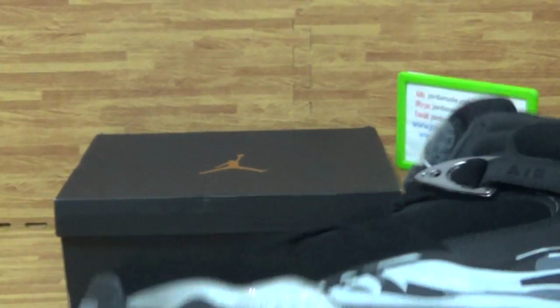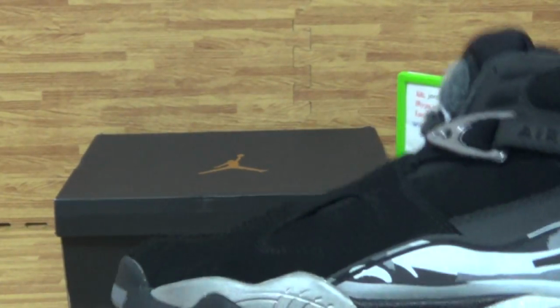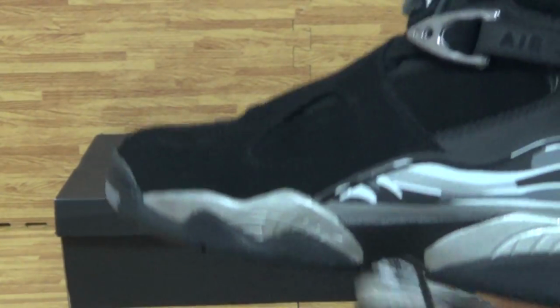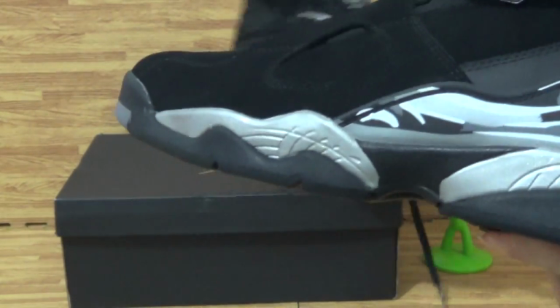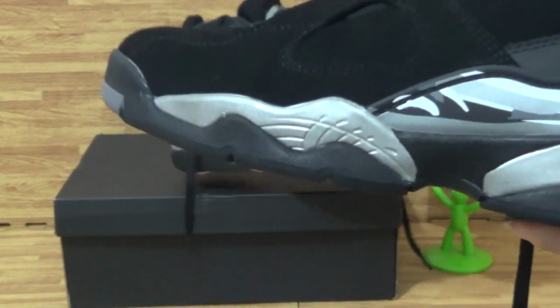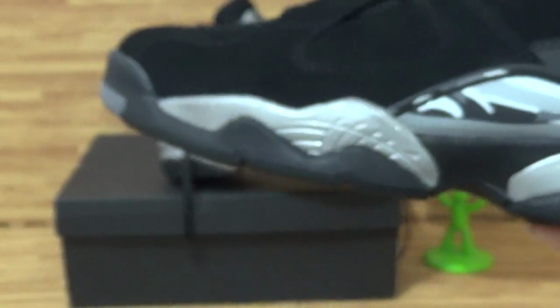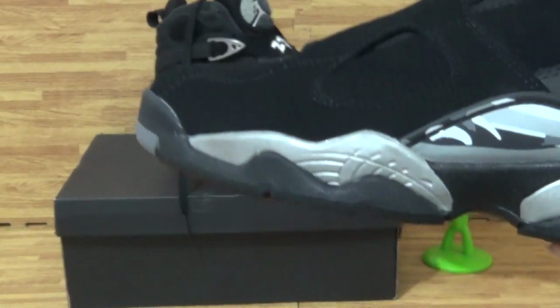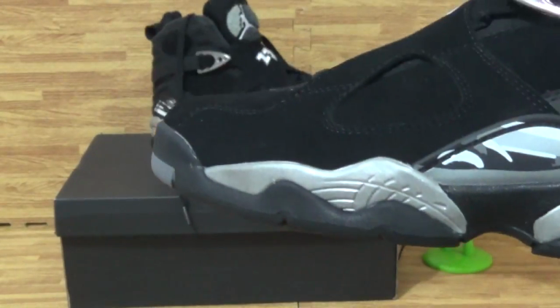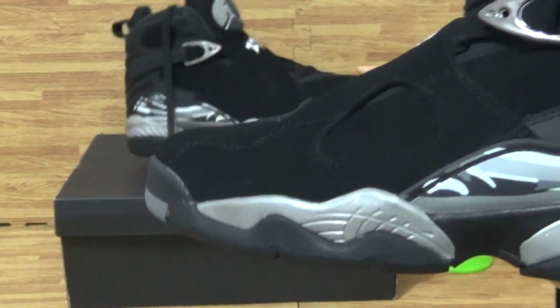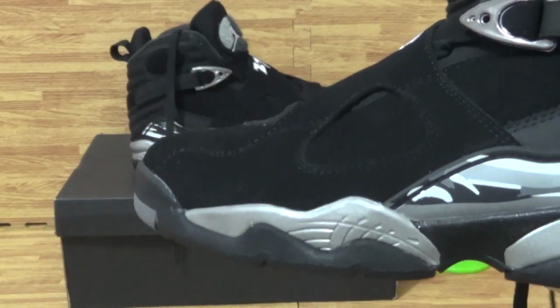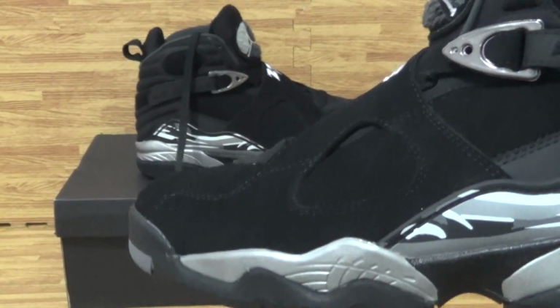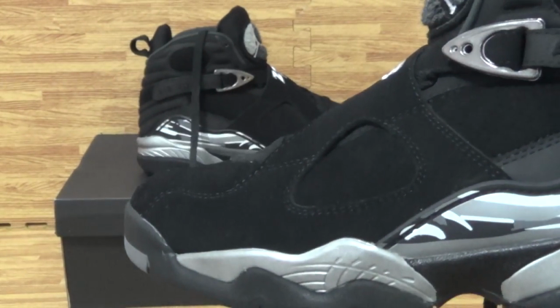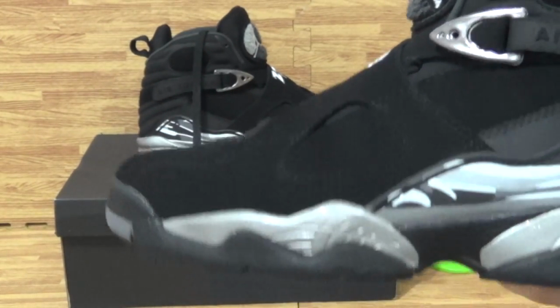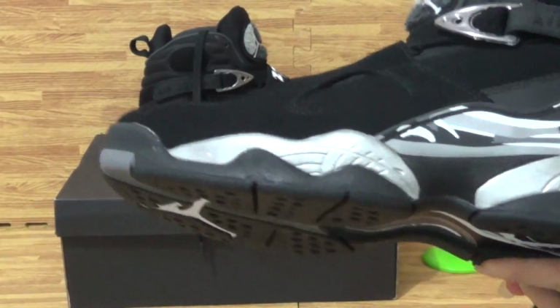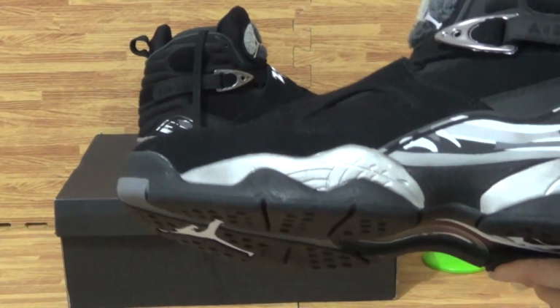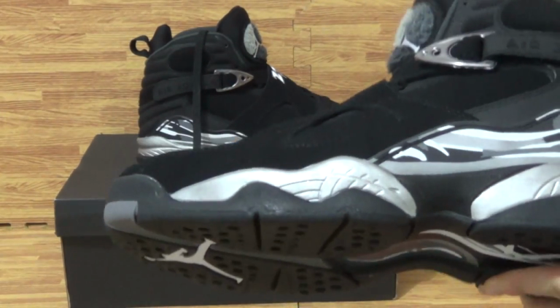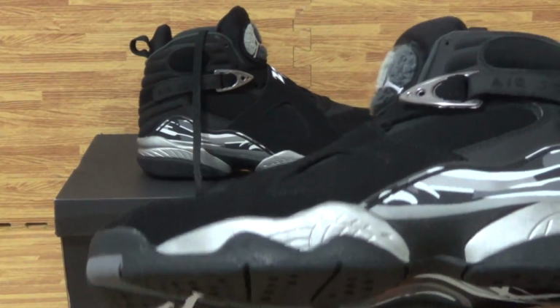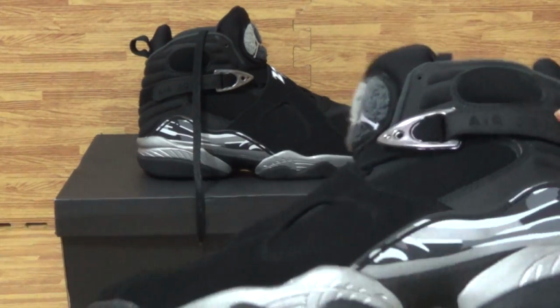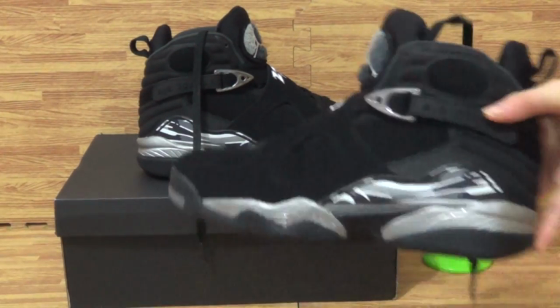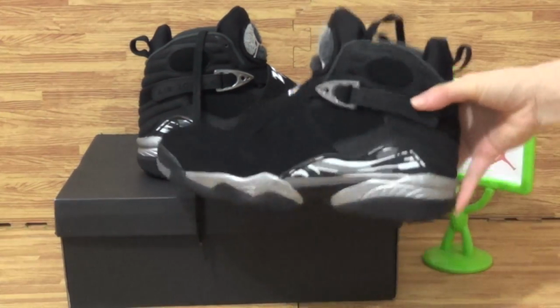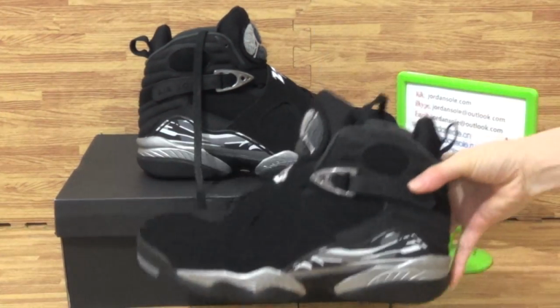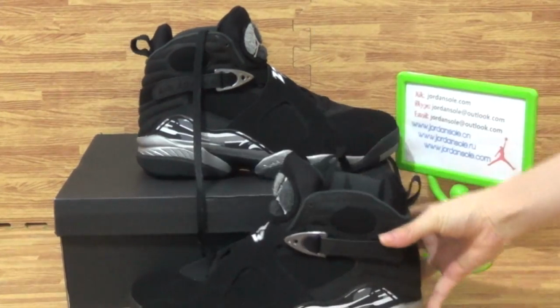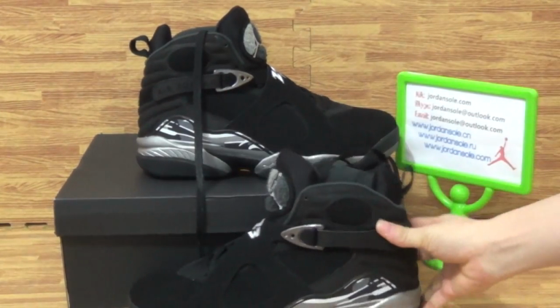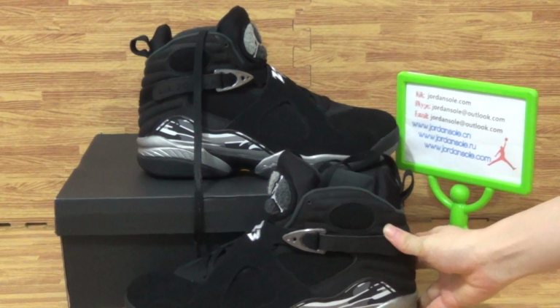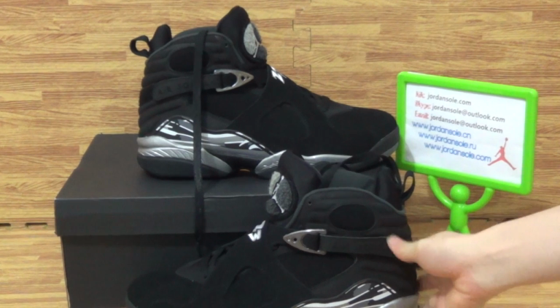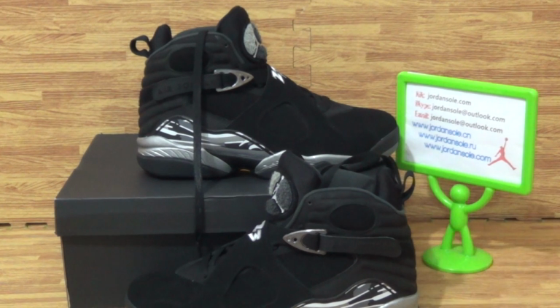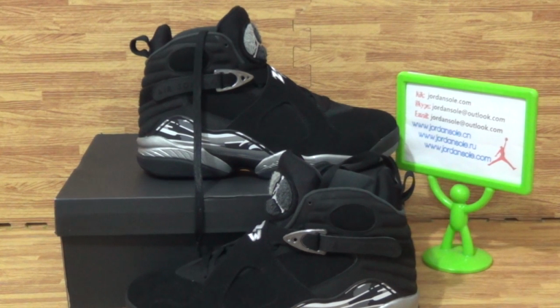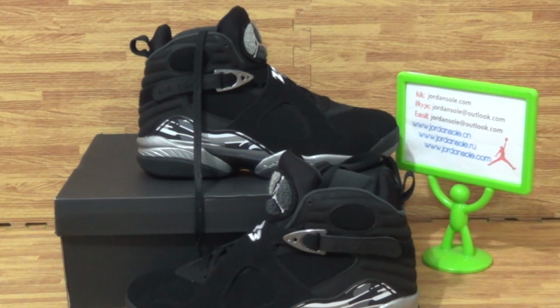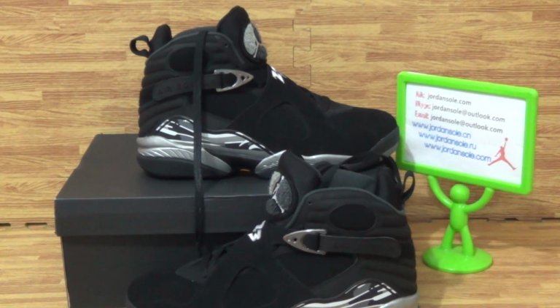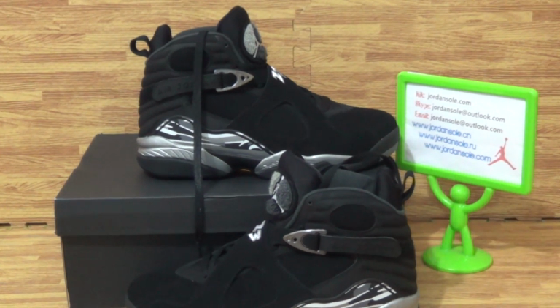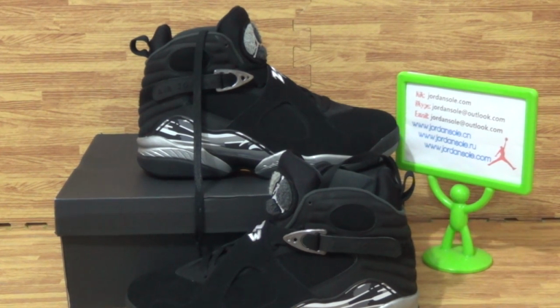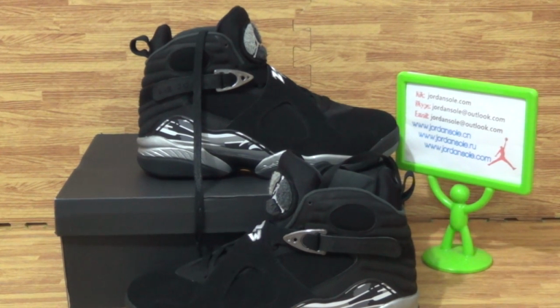This part of shoes is from Jordan Solo. Any questions, contact me. Thanks for your time. See you next time. Goodbye, bye.